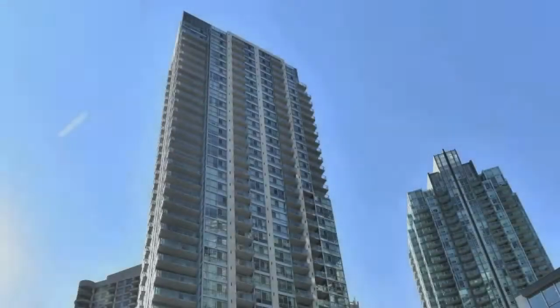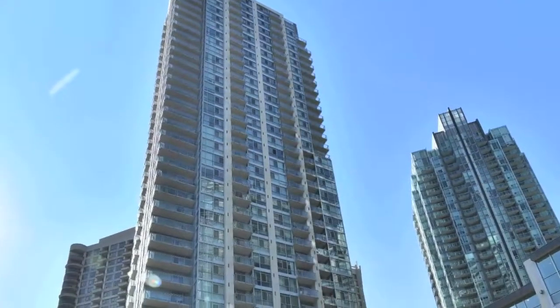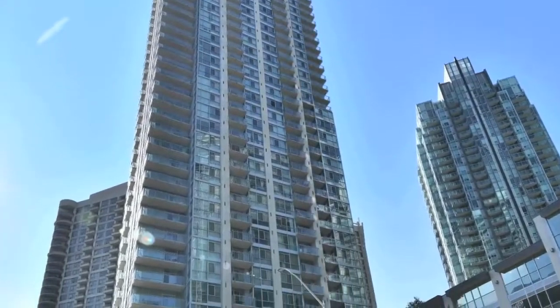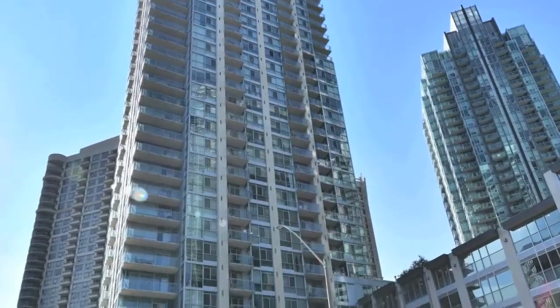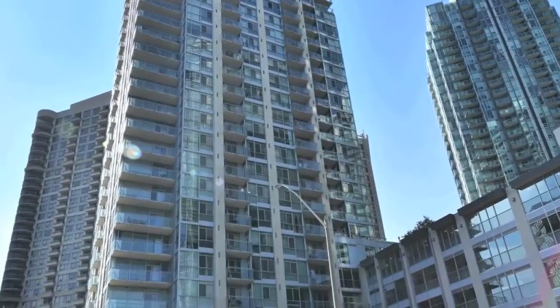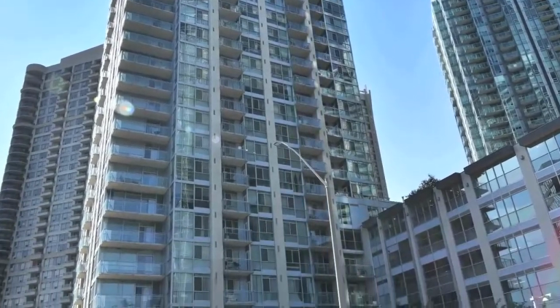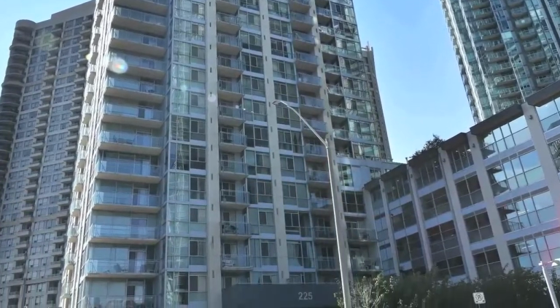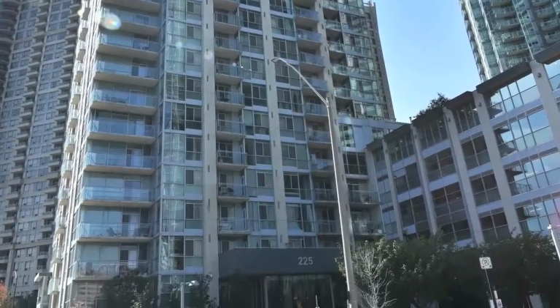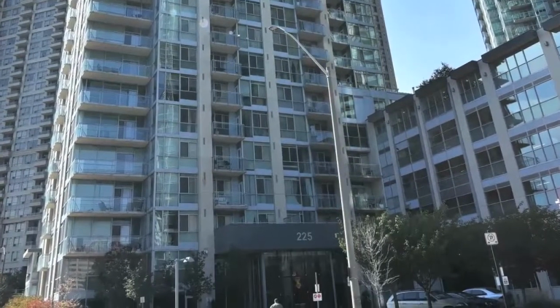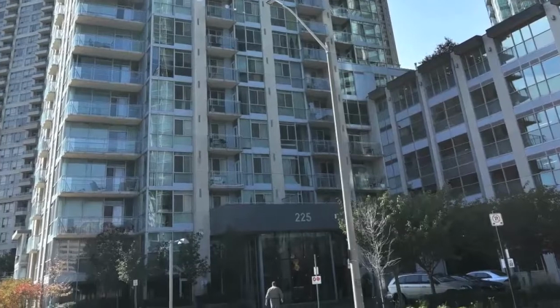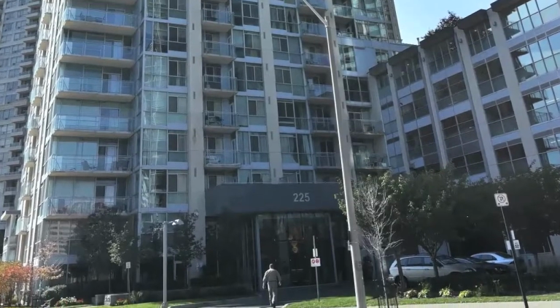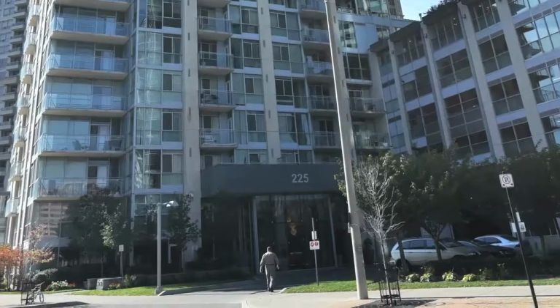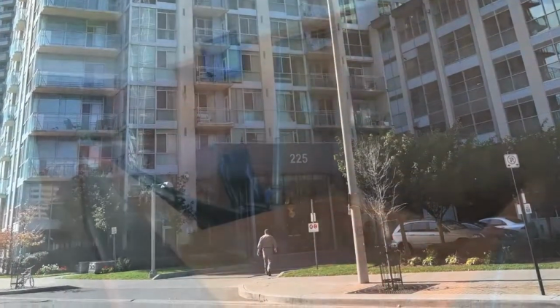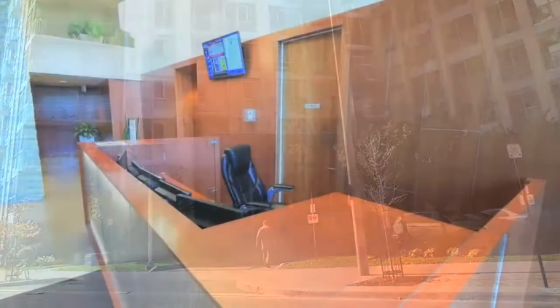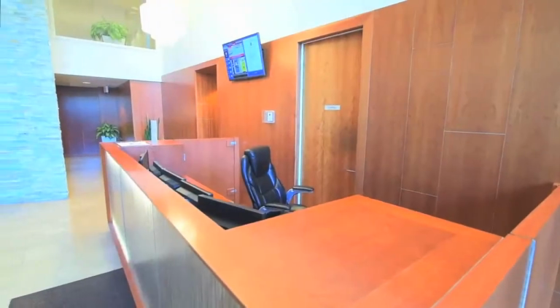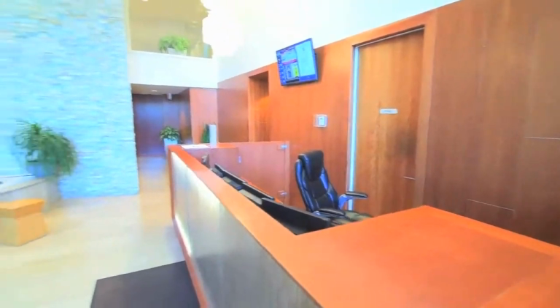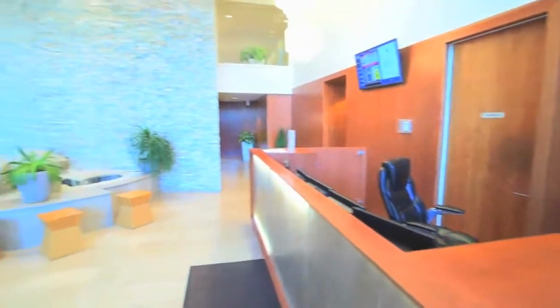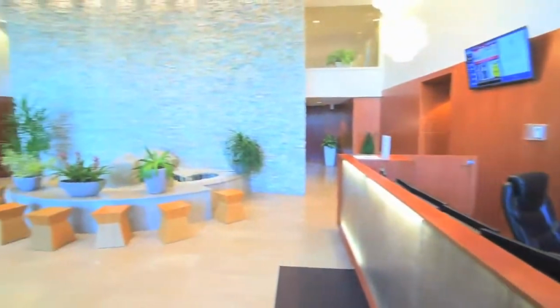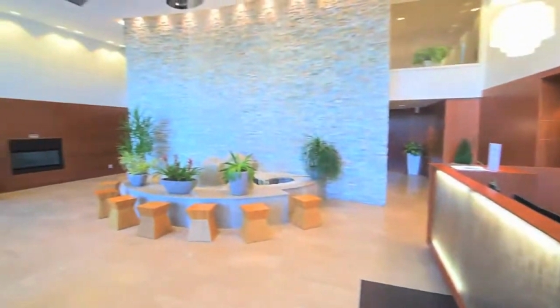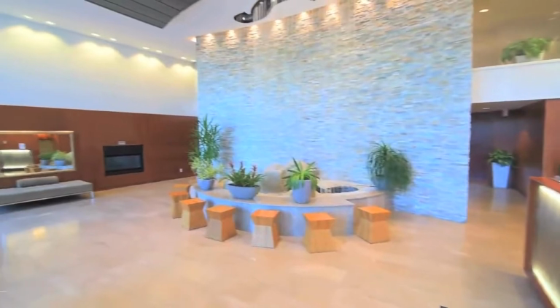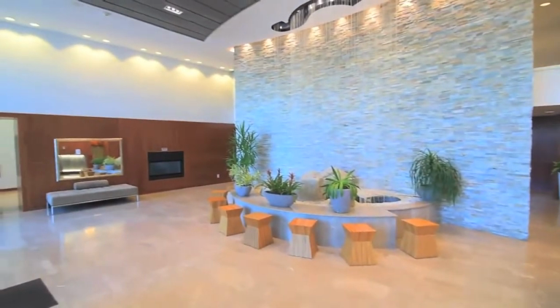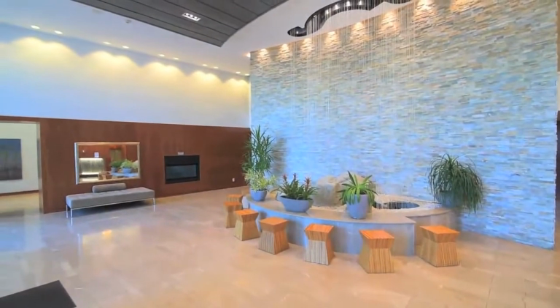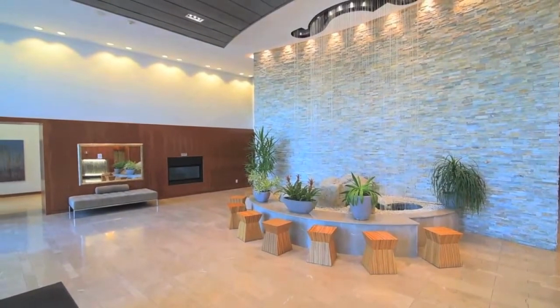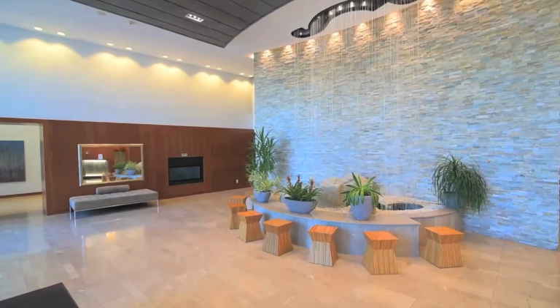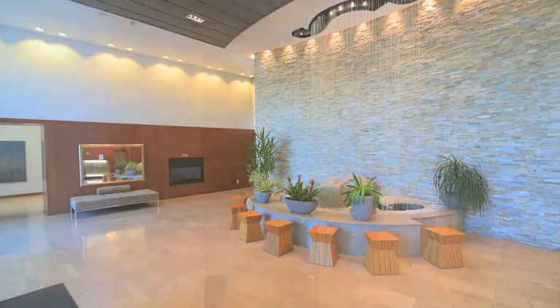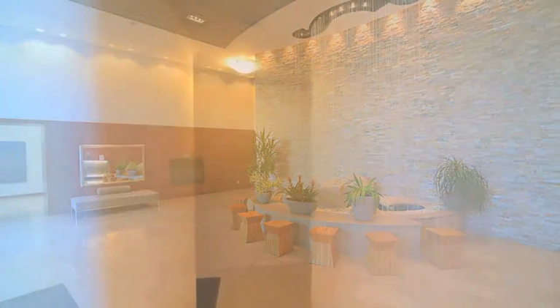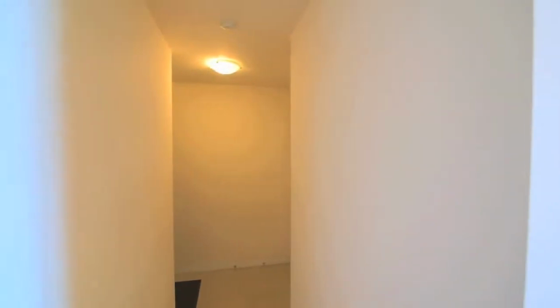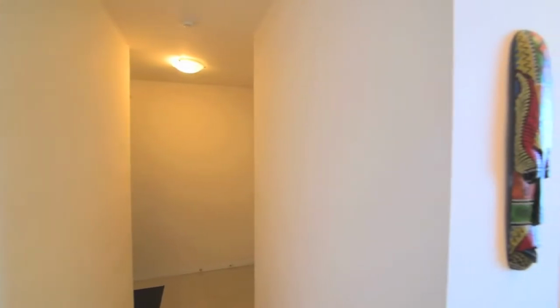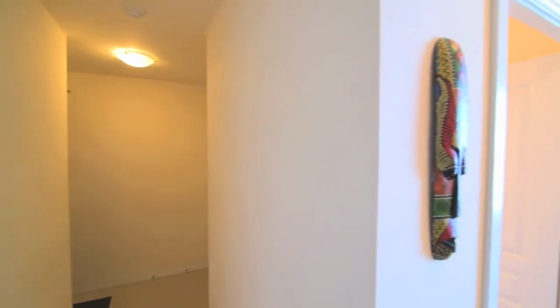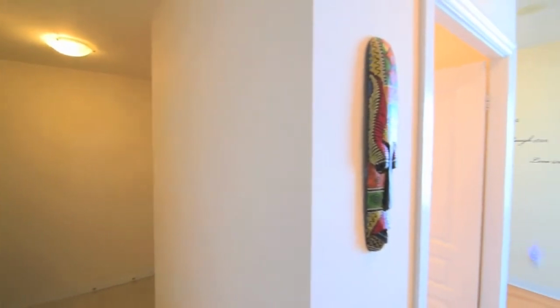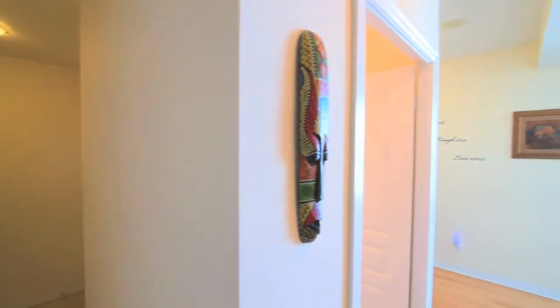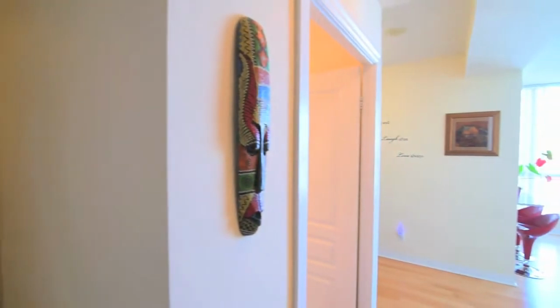Welcome to the Solstice Condominium at 225 Webb Drive. In the heart of downtown Mississauga, this luxury condominium building has 24-hour concierge and security, guest suites and ample visitor parking, and is close to many premium neighbourhood amenities.